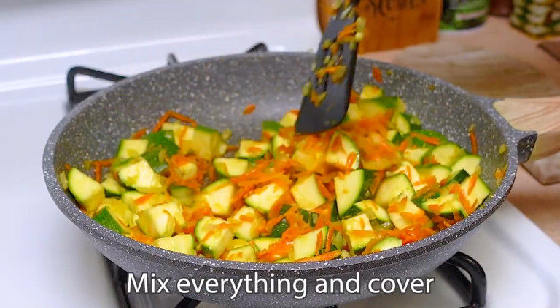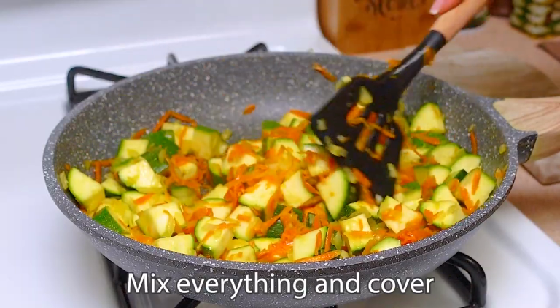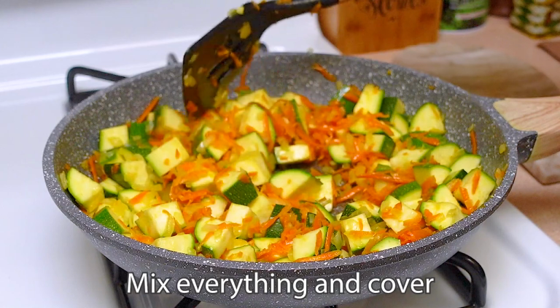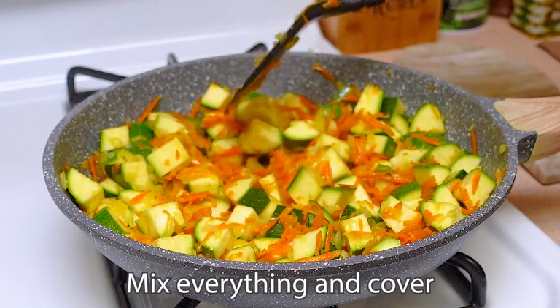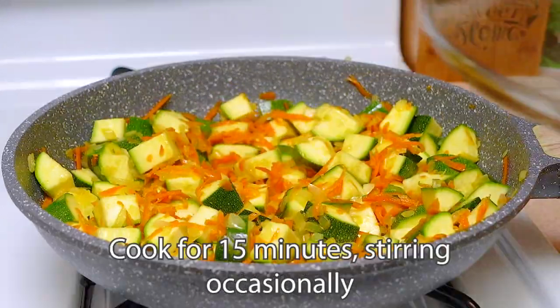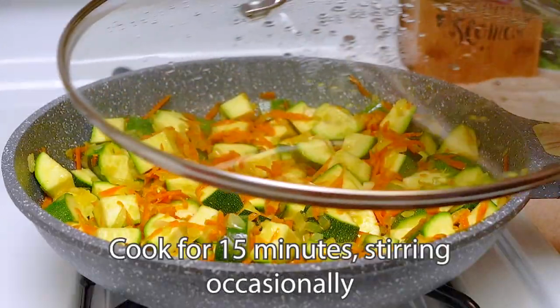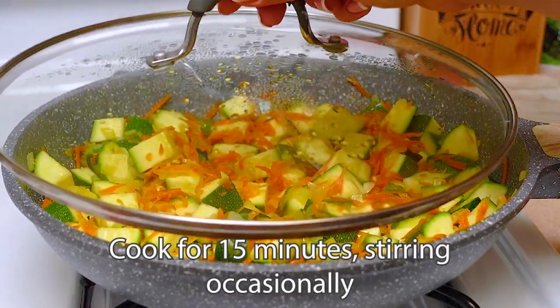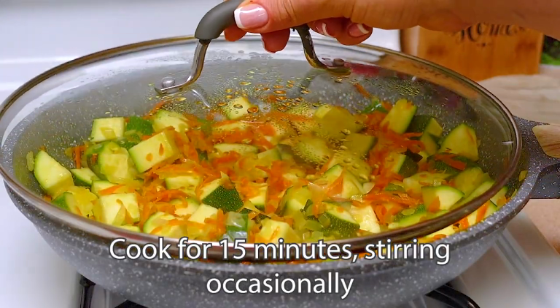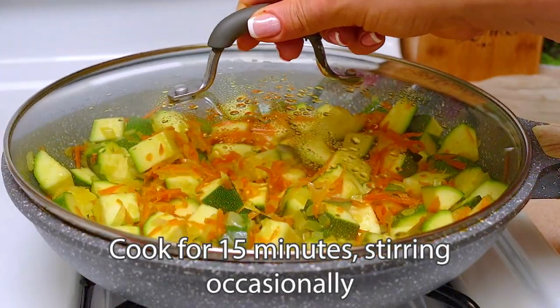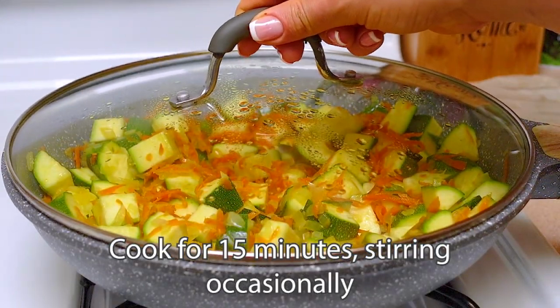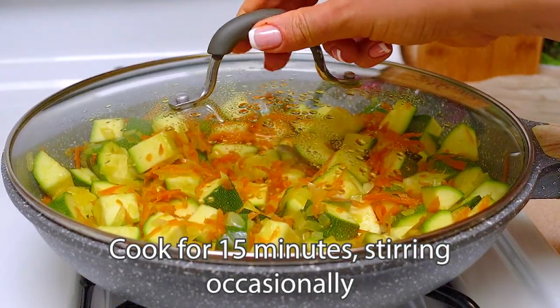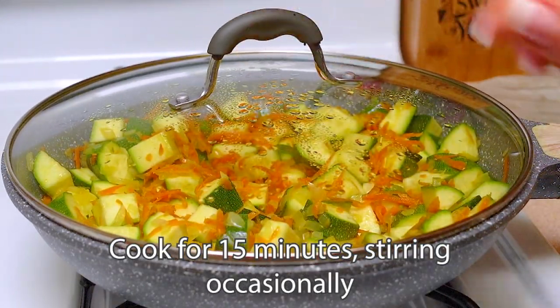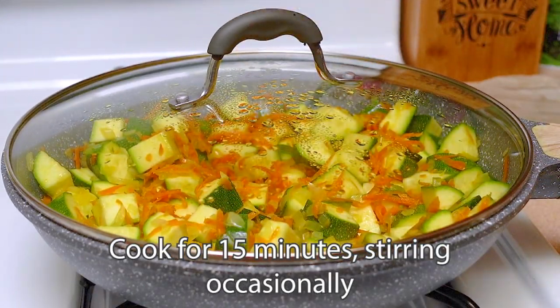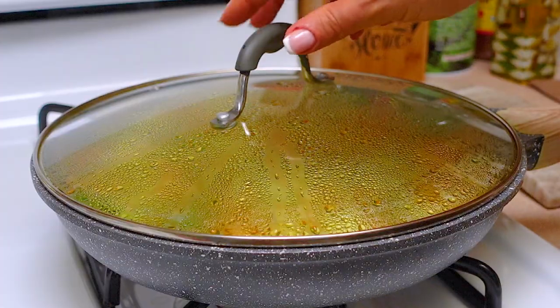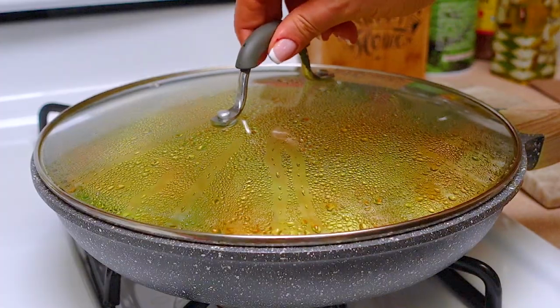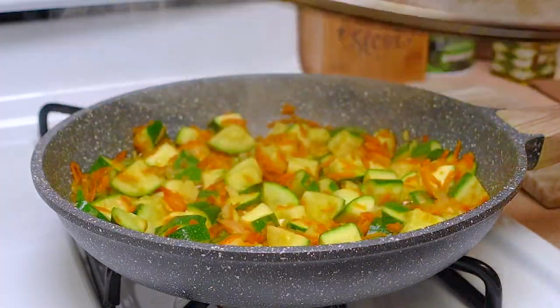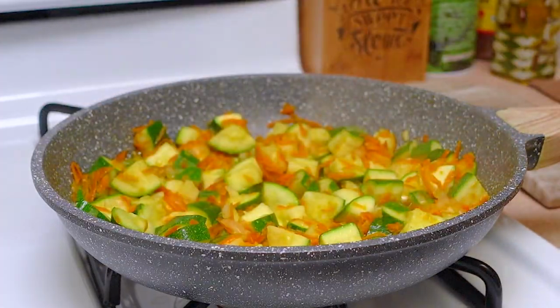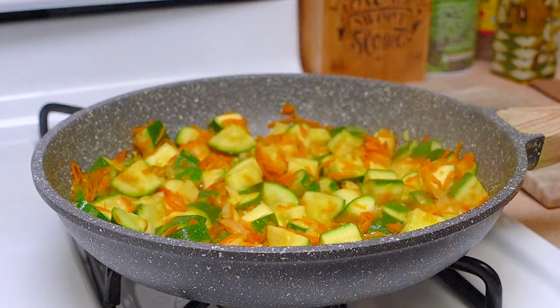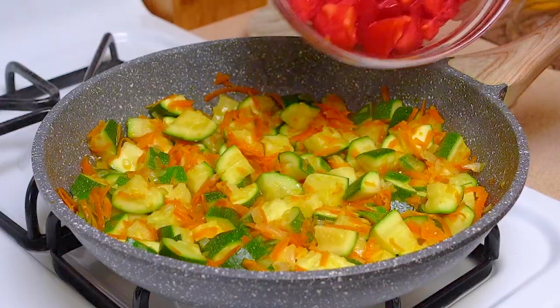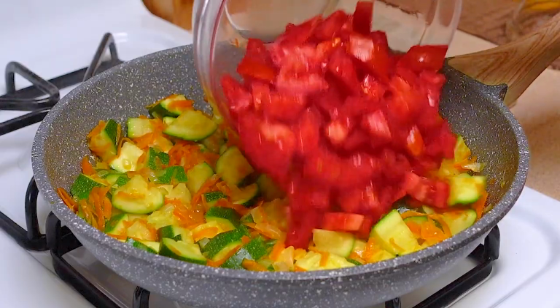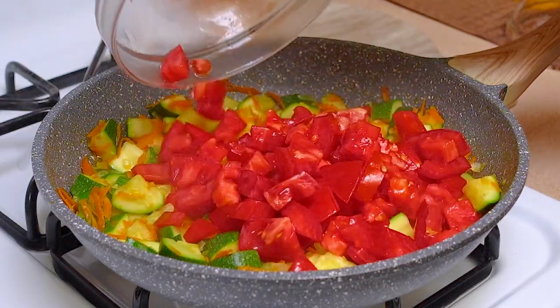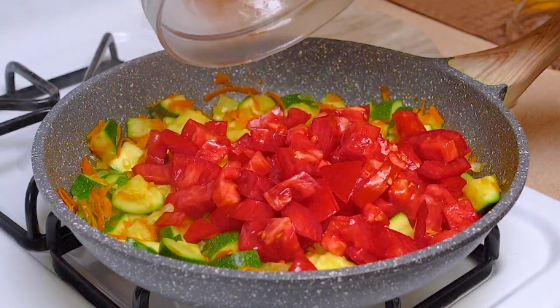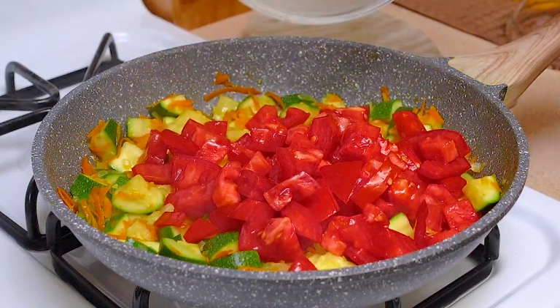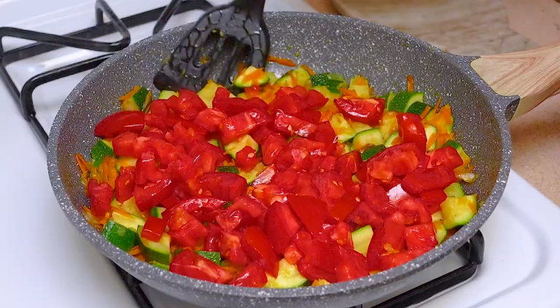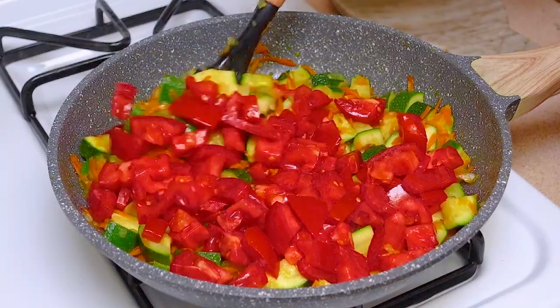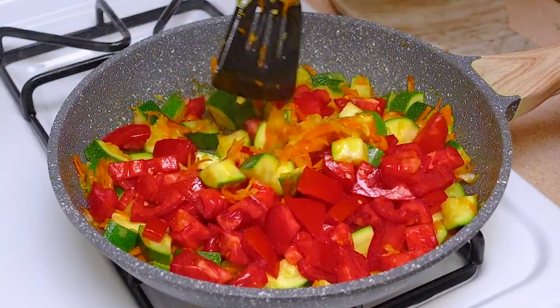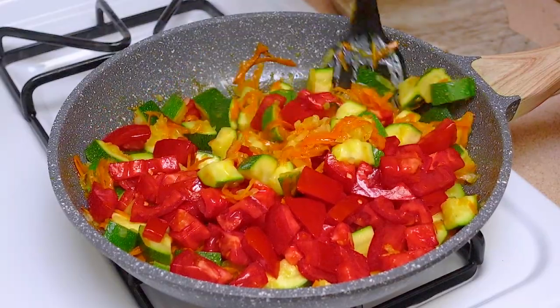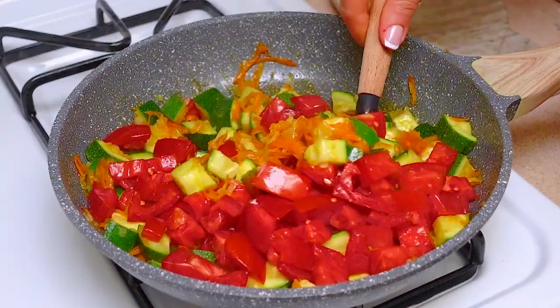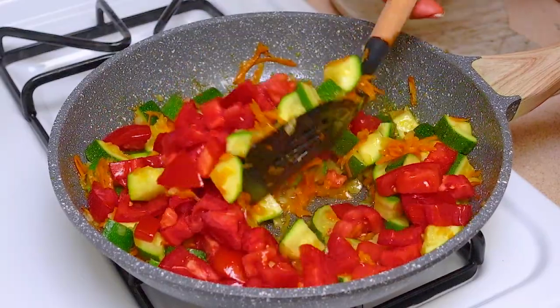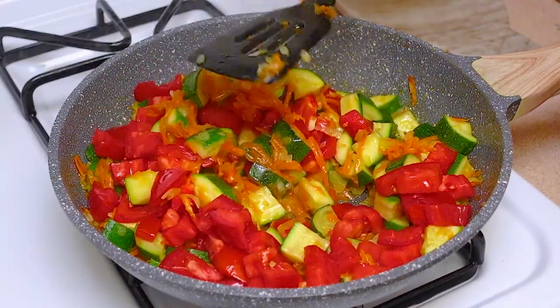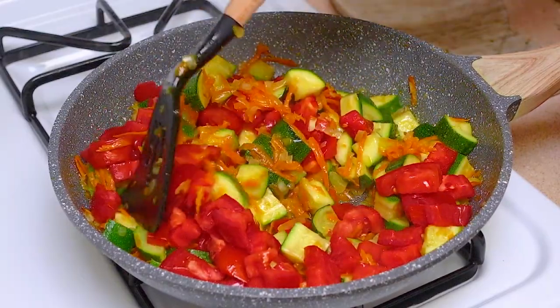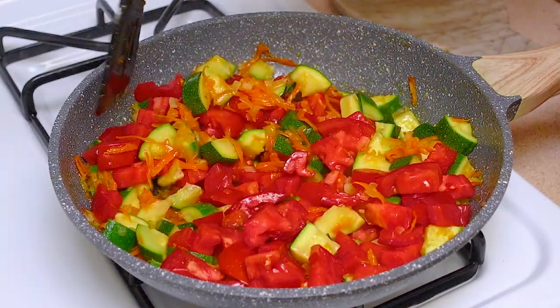Close the lid and simmer for another 15 minutes, stirring occasionally. Next, add the tomatoes. It will add juiciness and beauty to our dish.